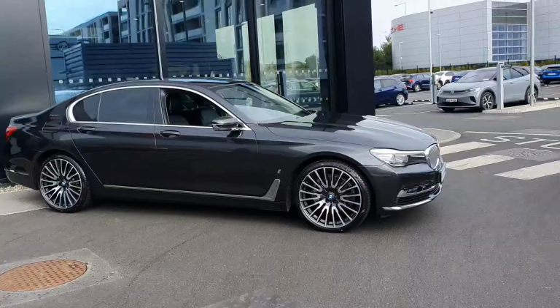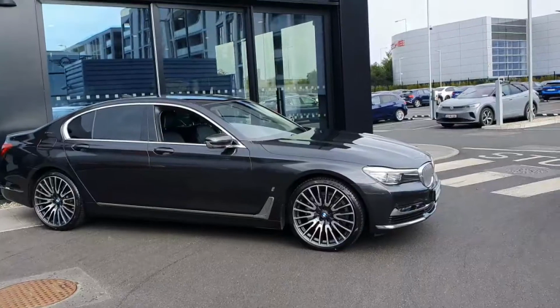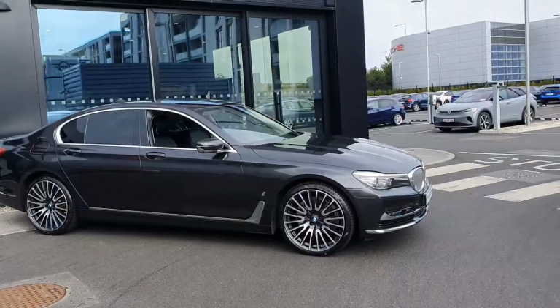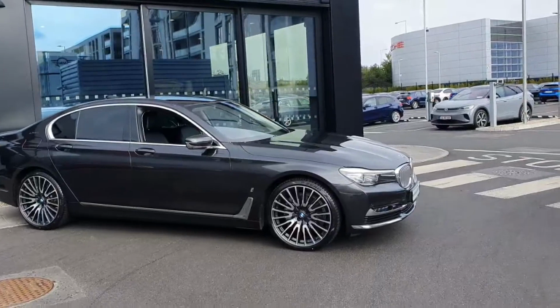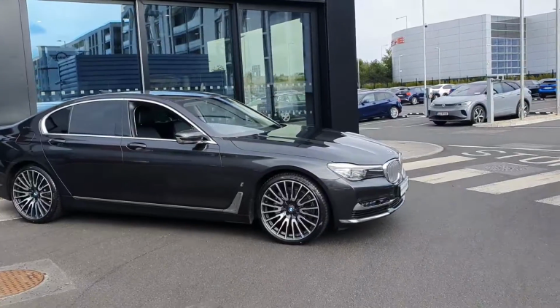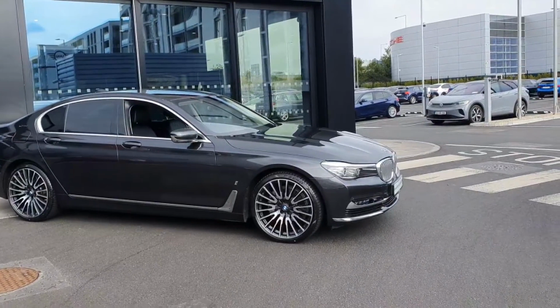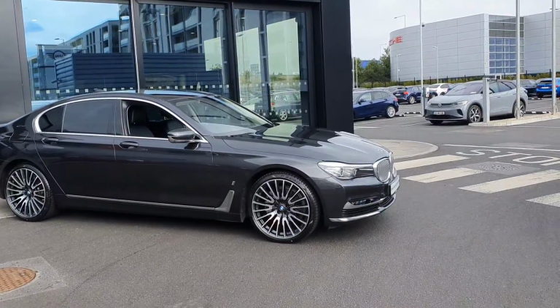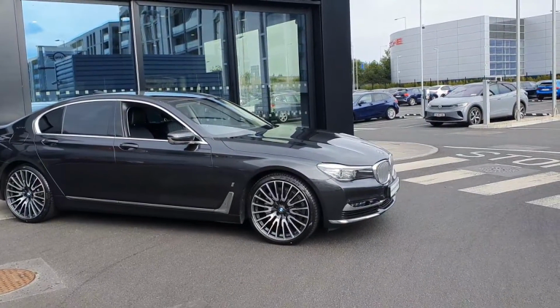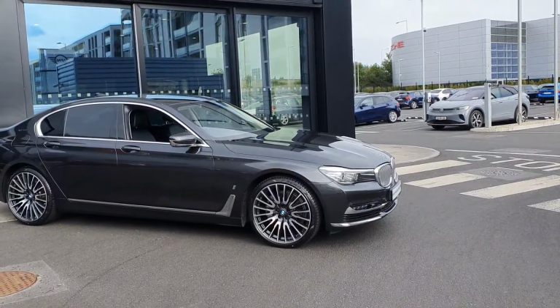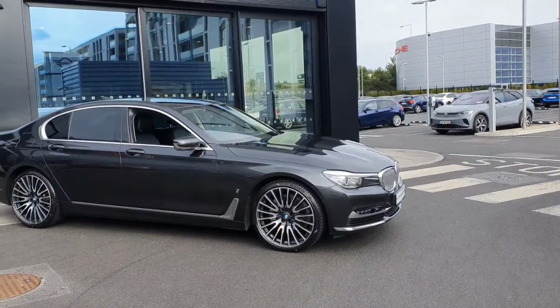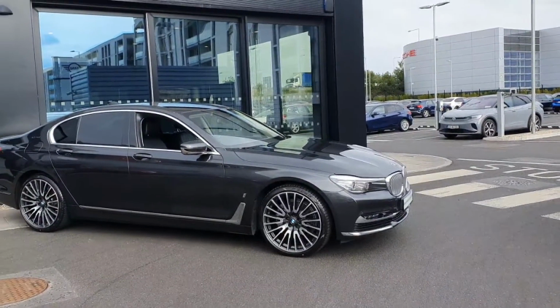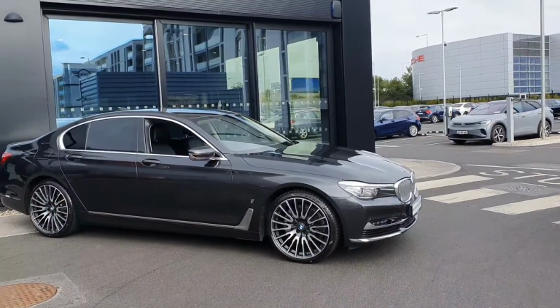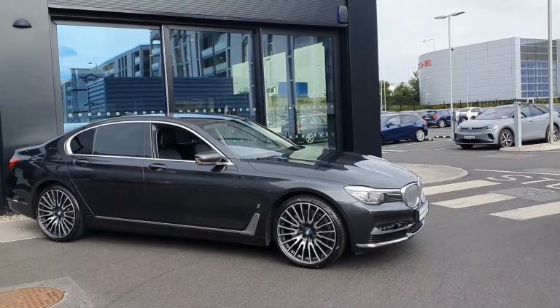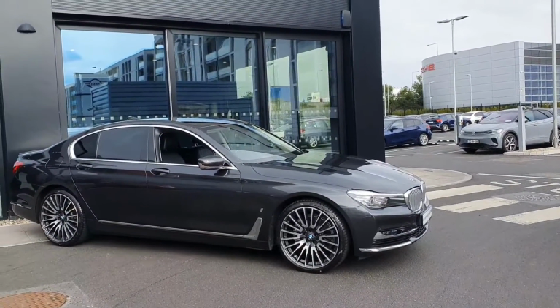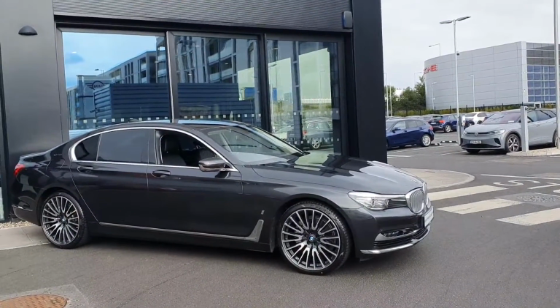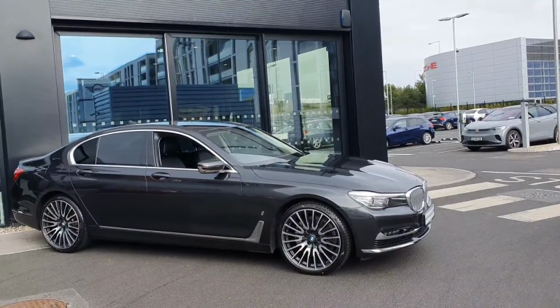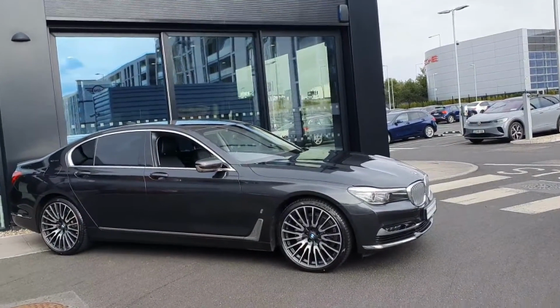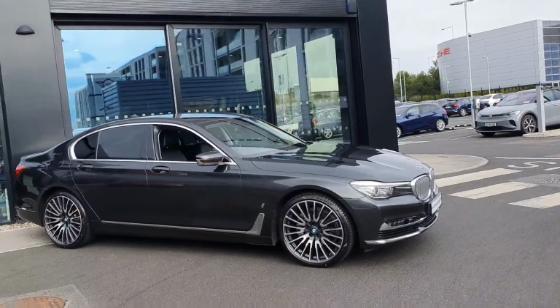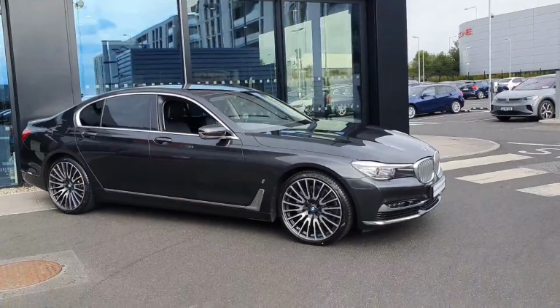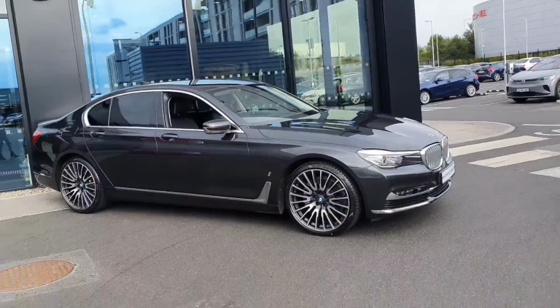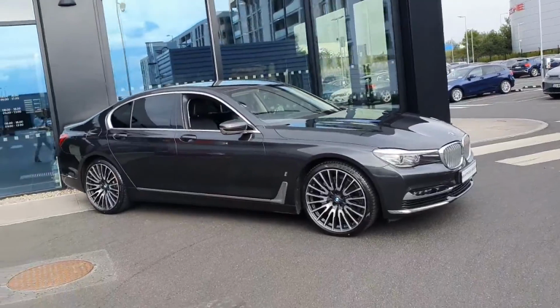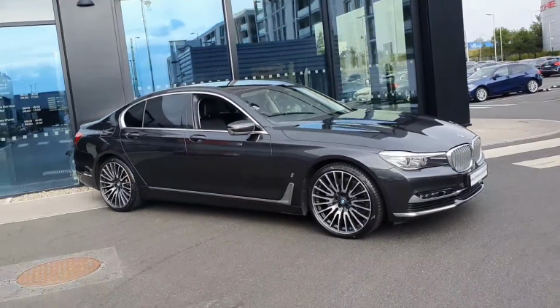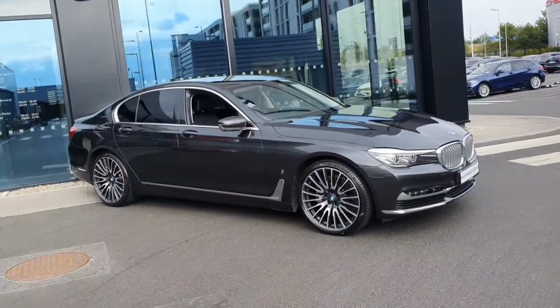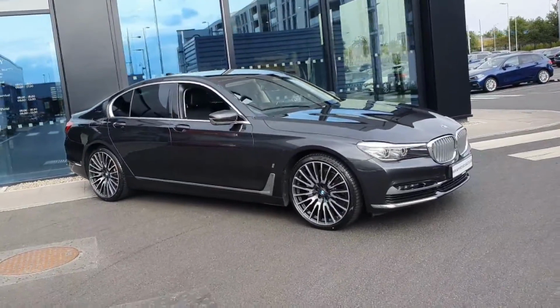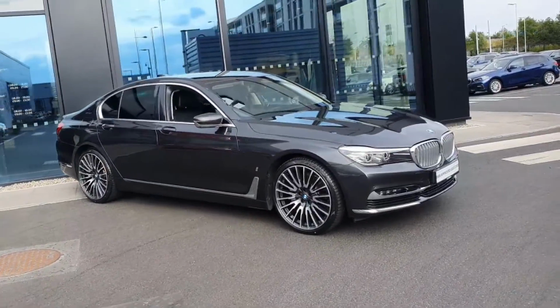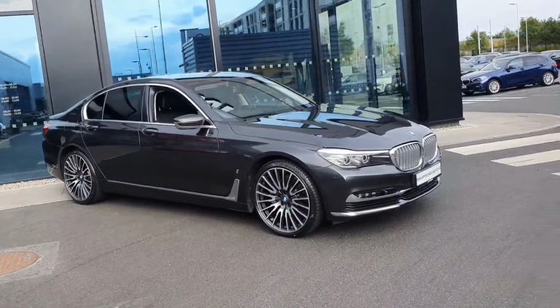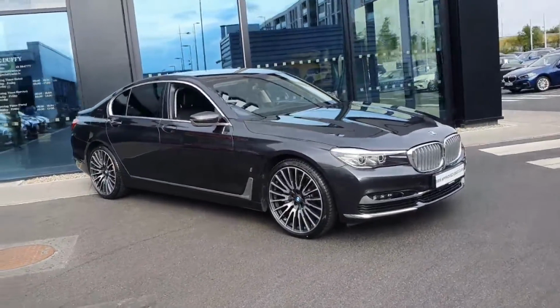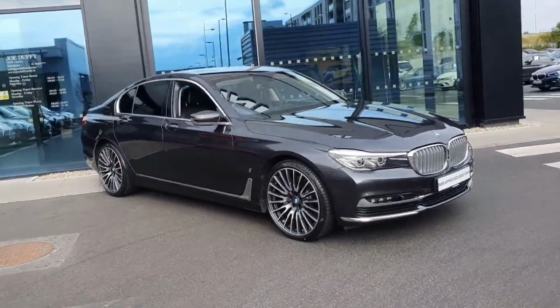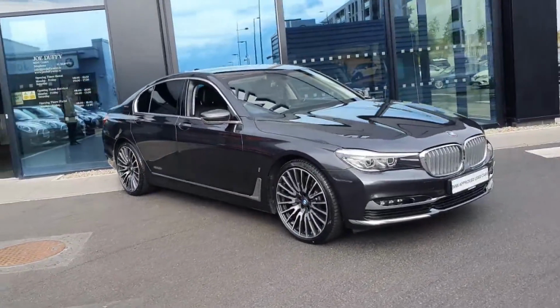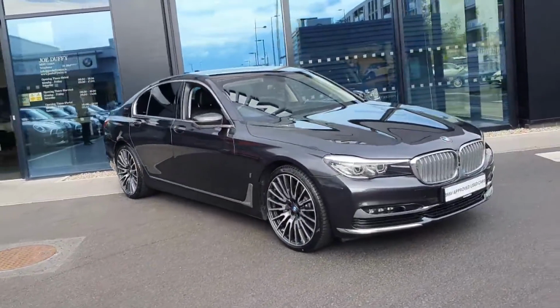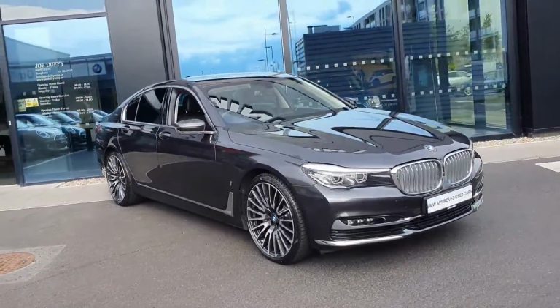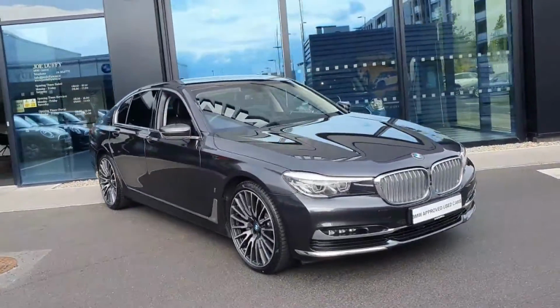Hello, Duffy BMW here at Charlestown. Today I'm going to be showing you this 2019 740e, finished in Sophisto Grey. We'll take you around the front of the car.